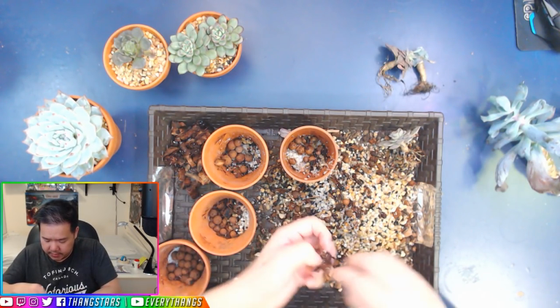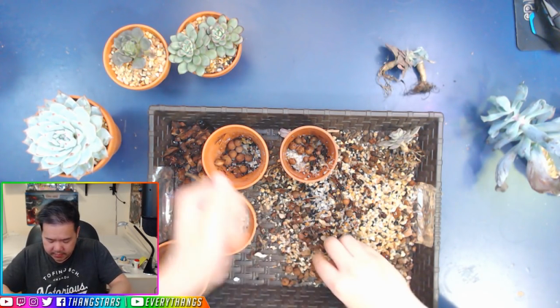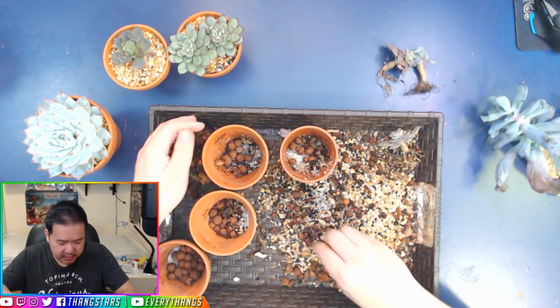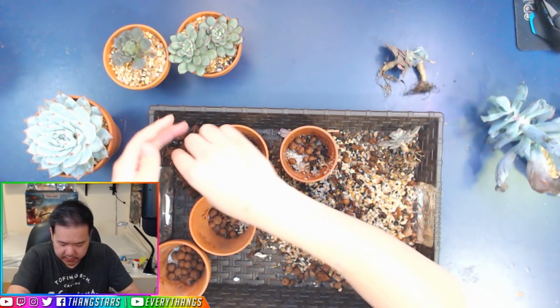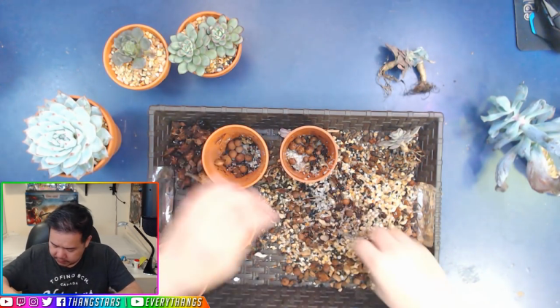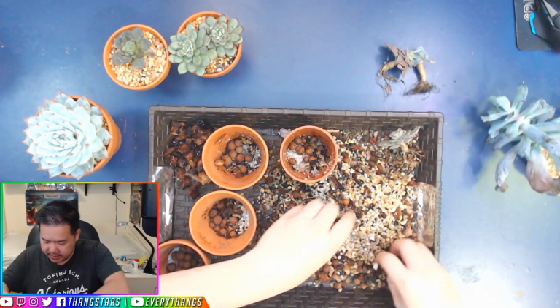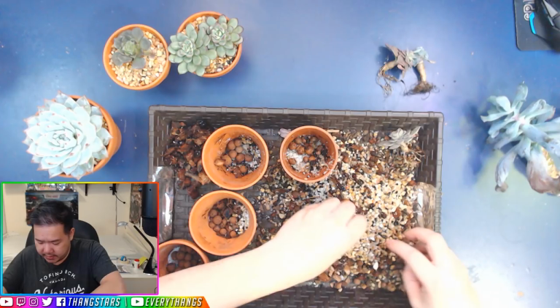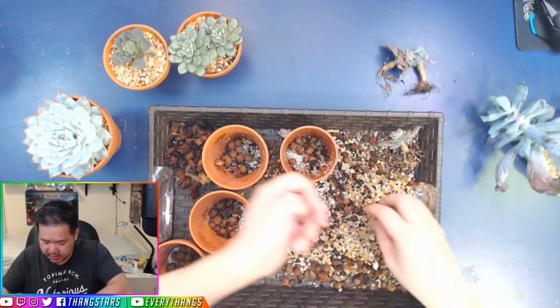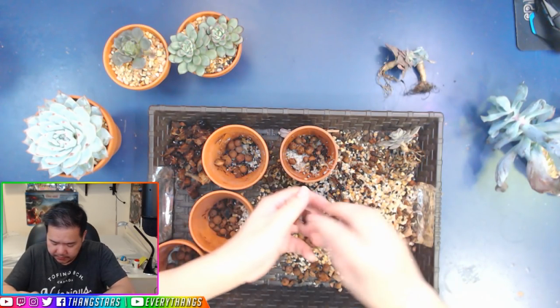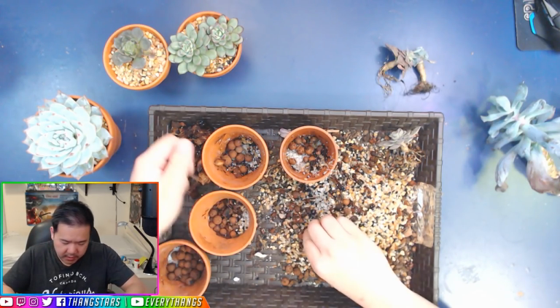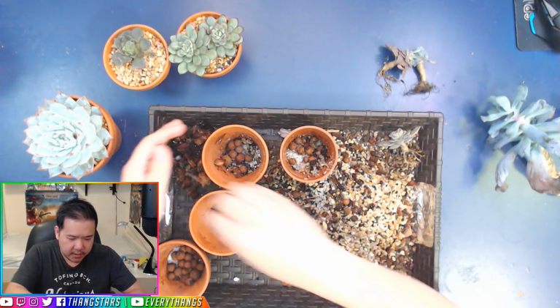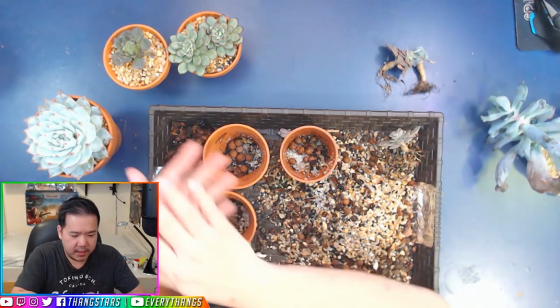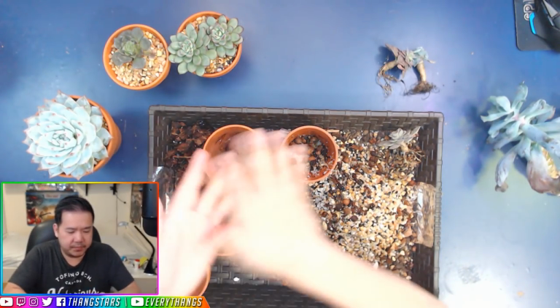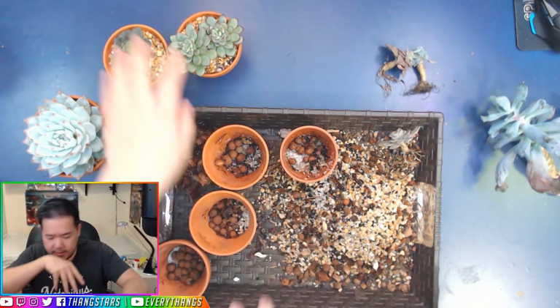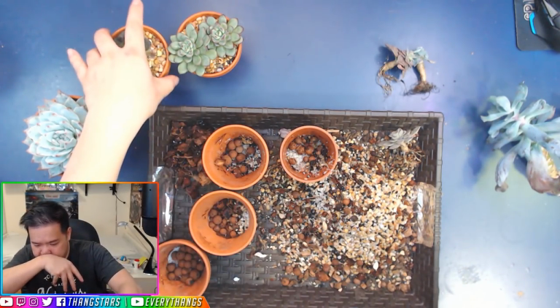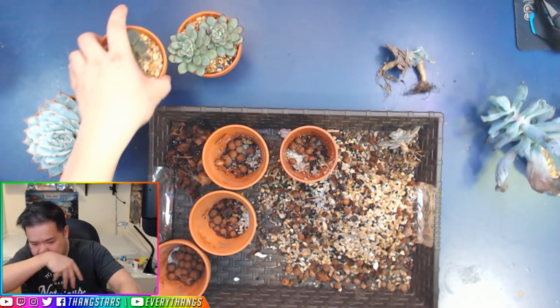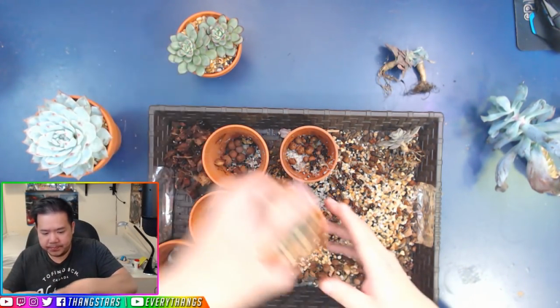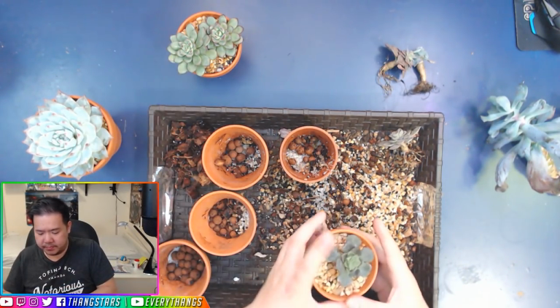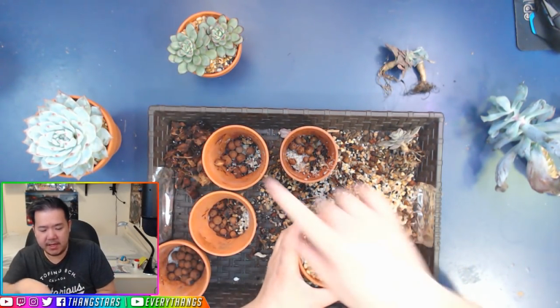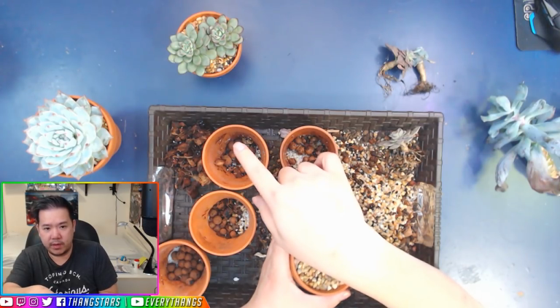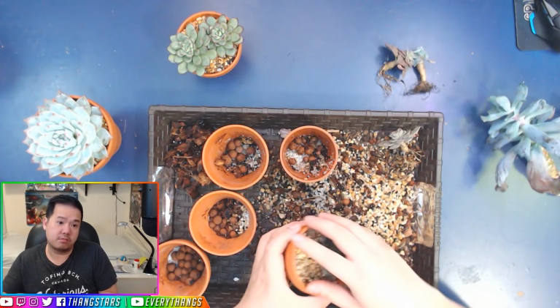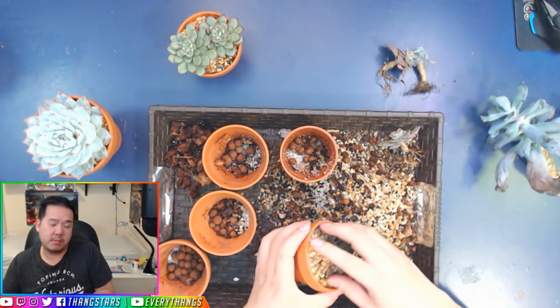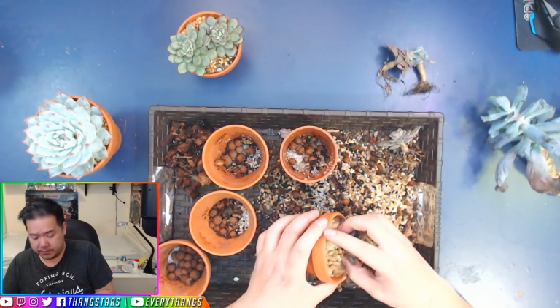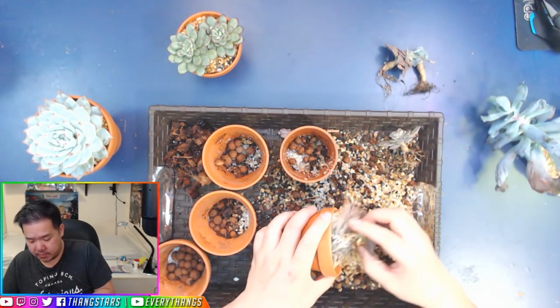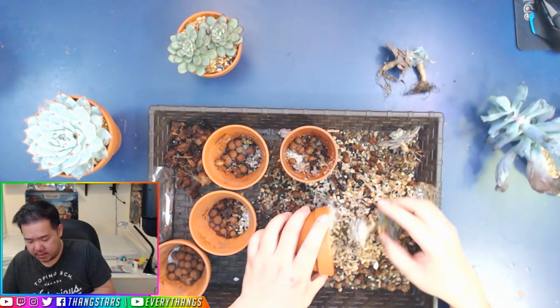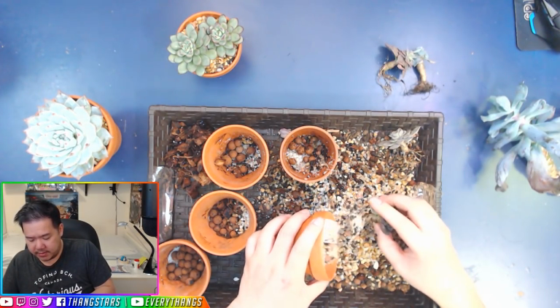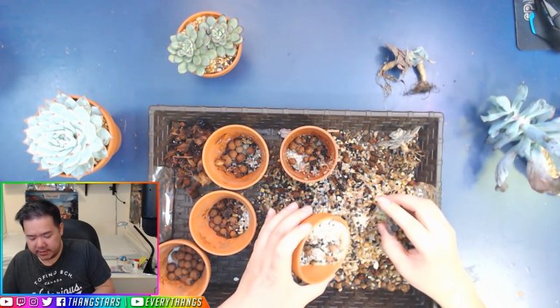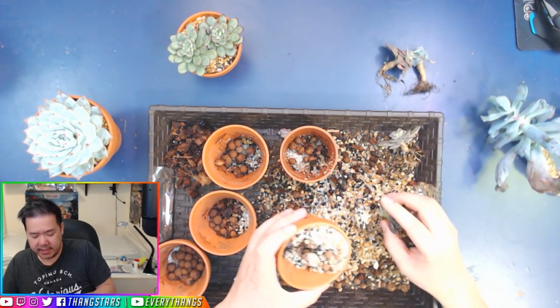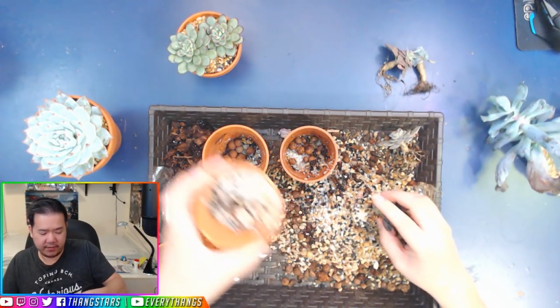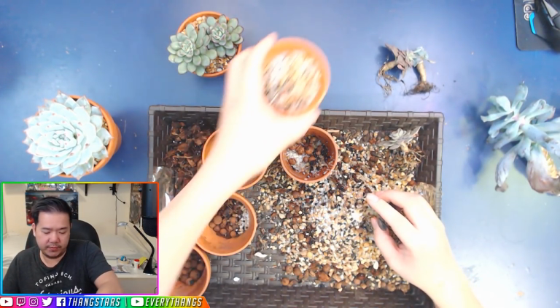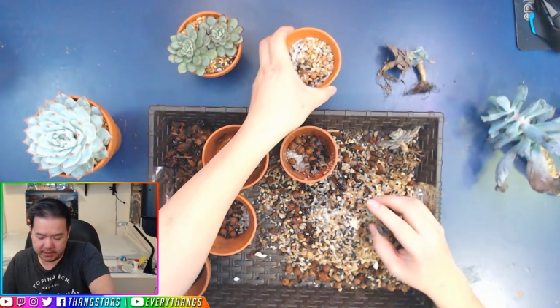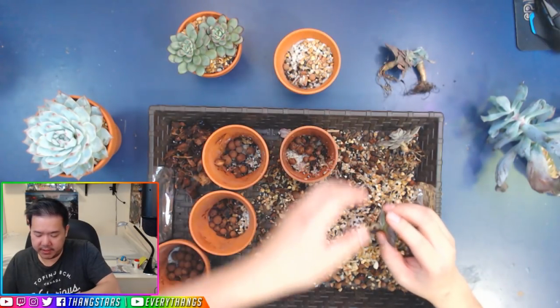Don't choke things to death, guys. We're gonna get rid of this as well — don't need that really anymore. This one might leave alone. This one does not have a good rooting system, you can tell.